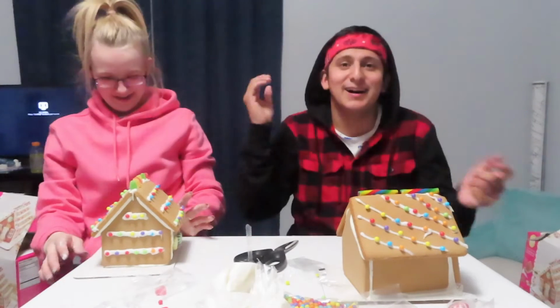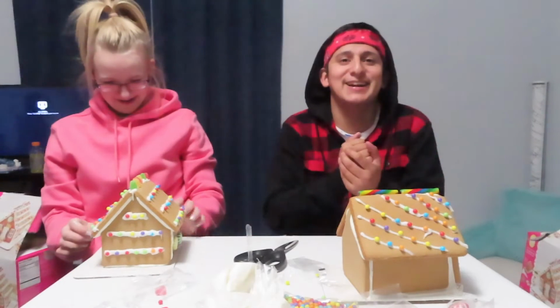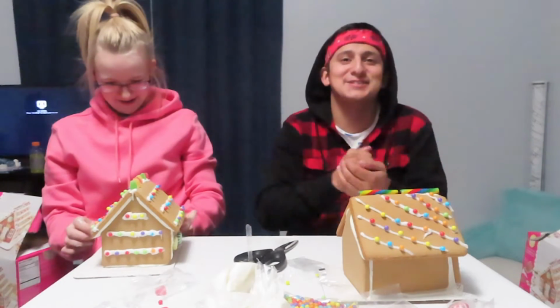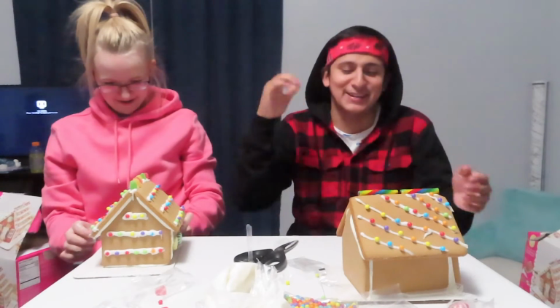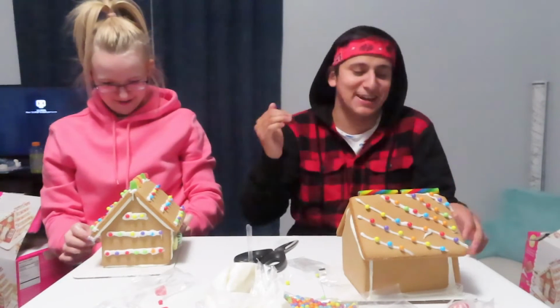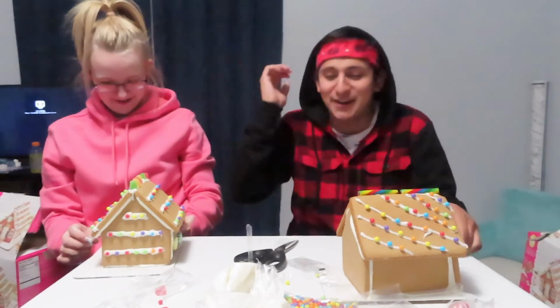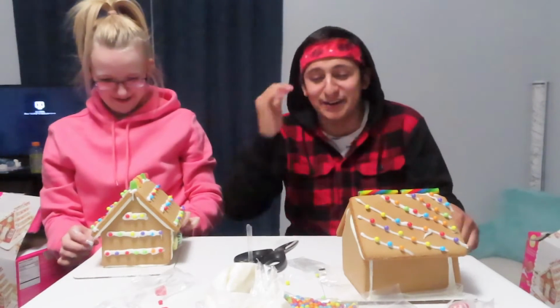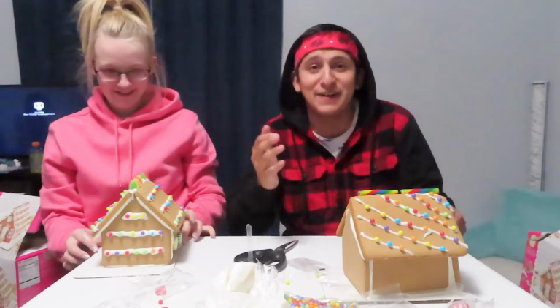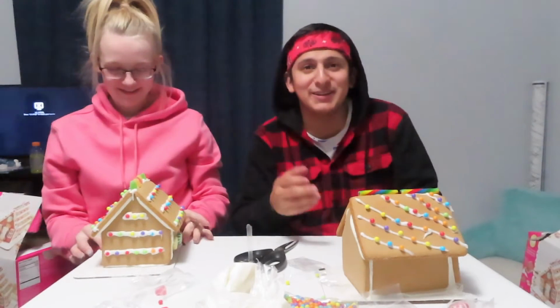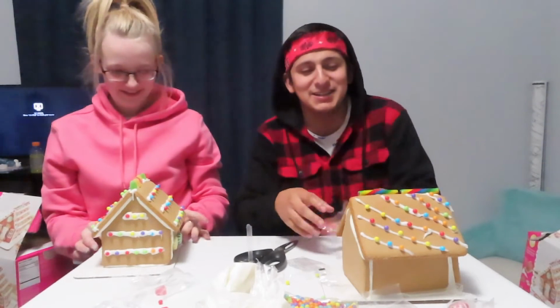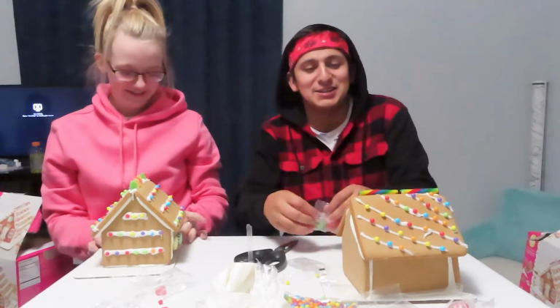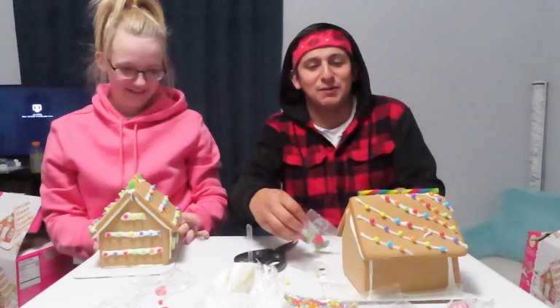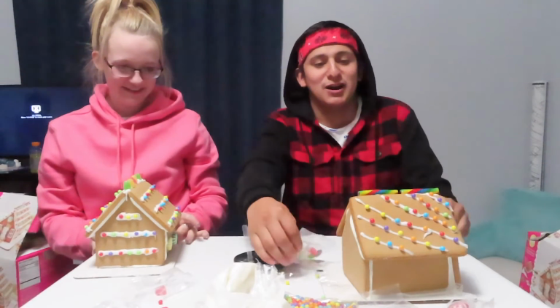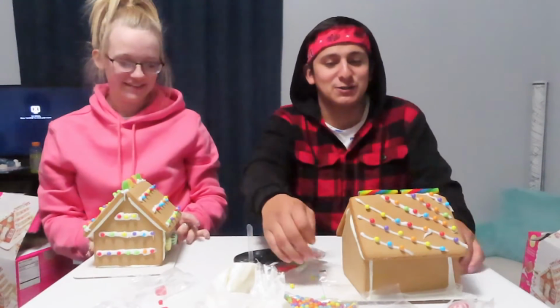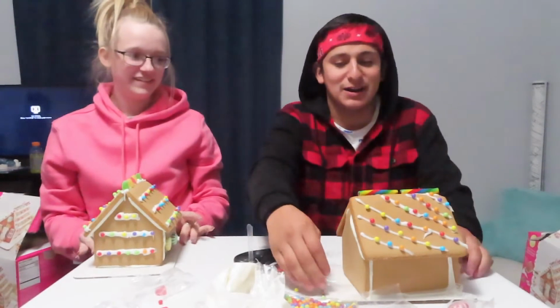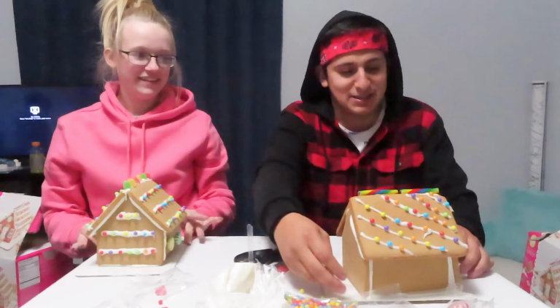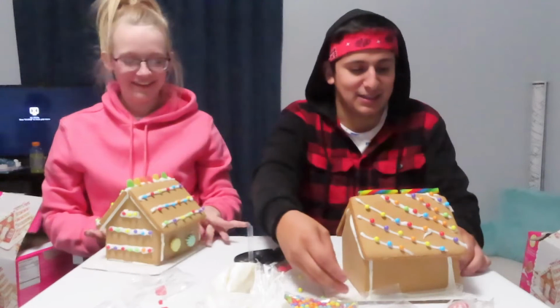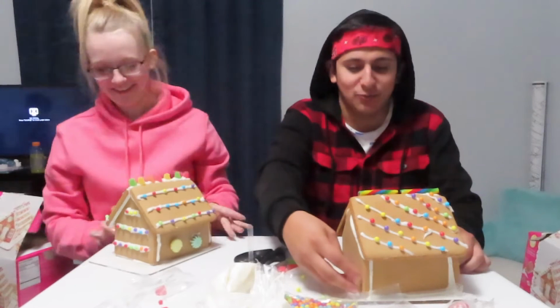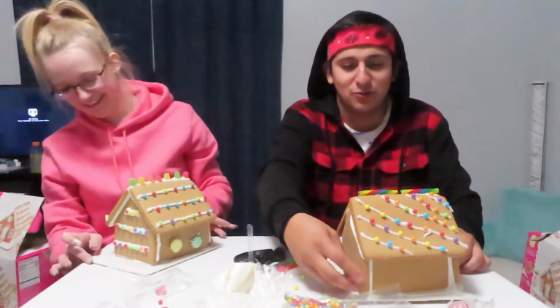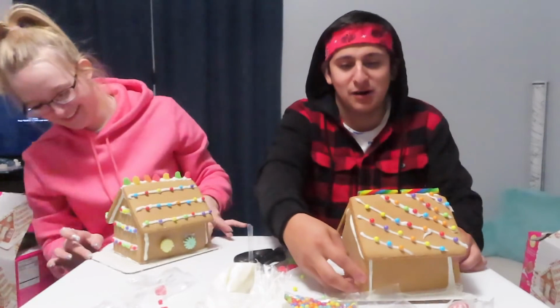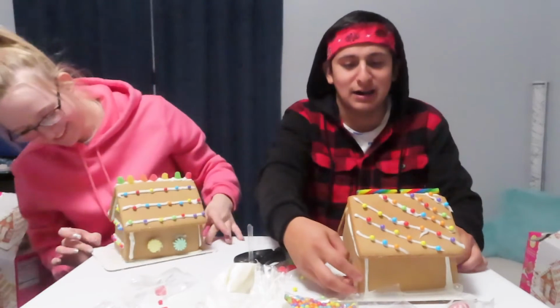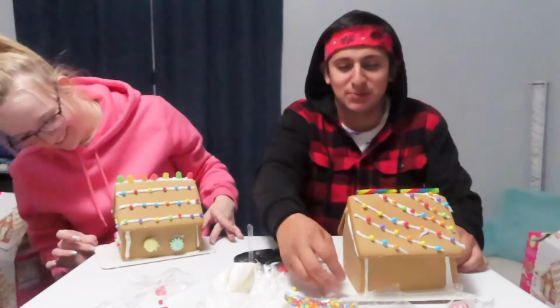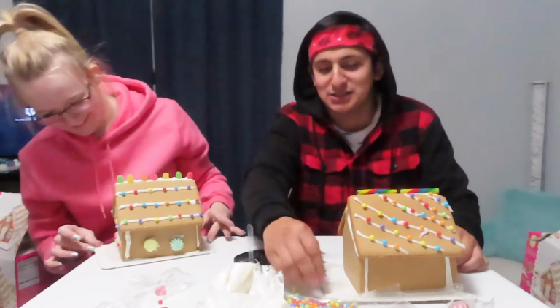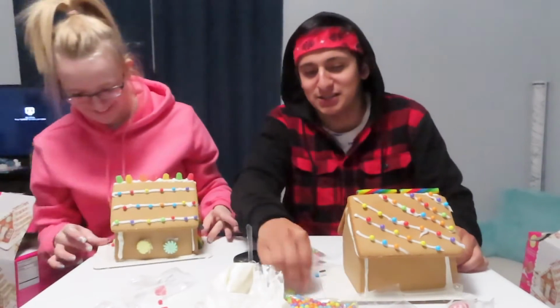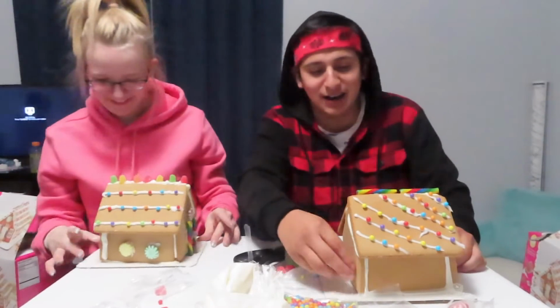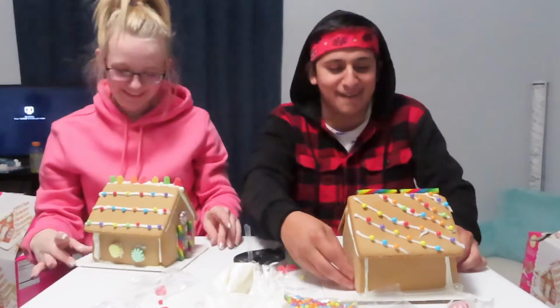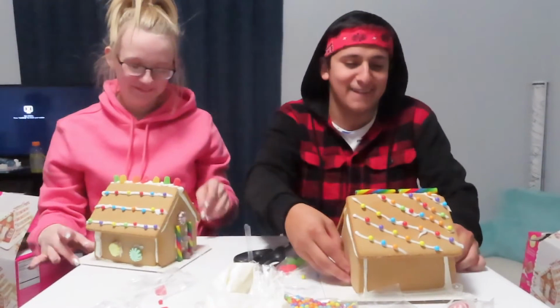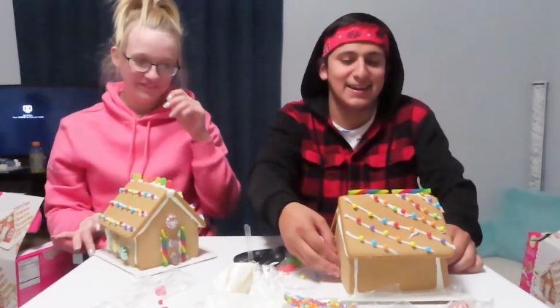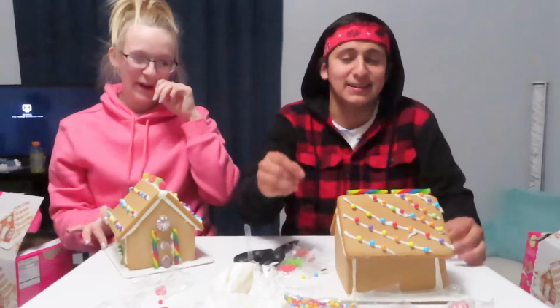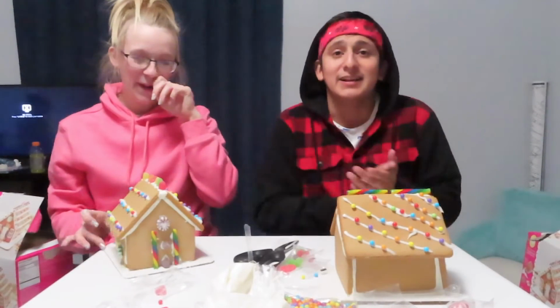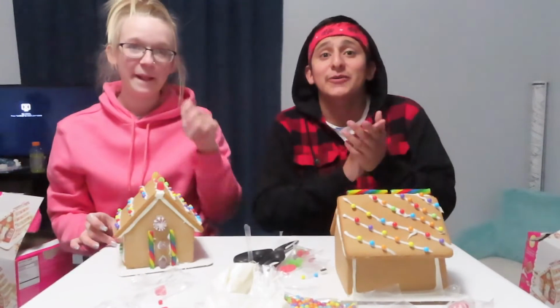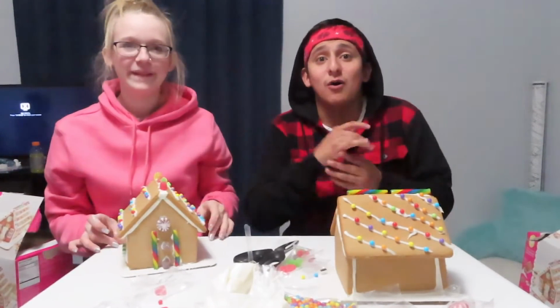Alright guys, it's the end of another five minutes, so we're able to show you our finished products and then we'll leave it up to you guys to judge. Here we go!